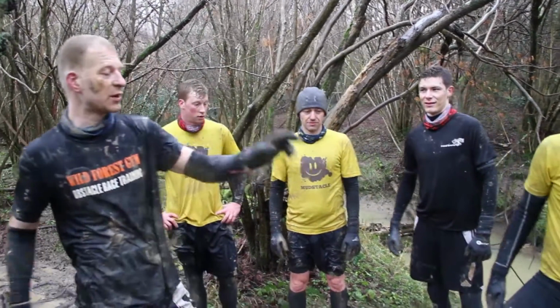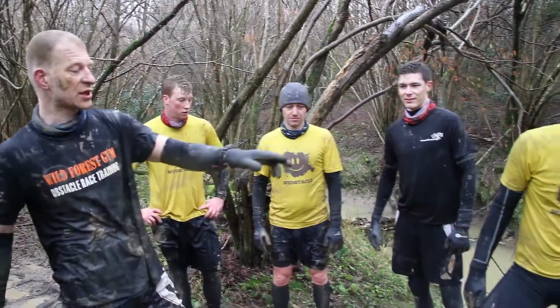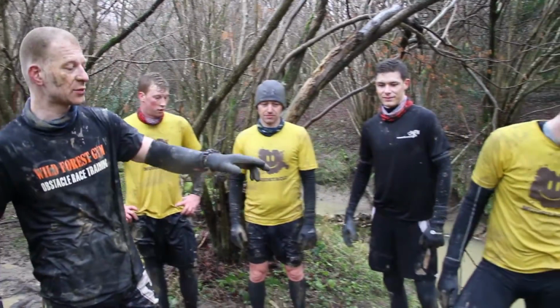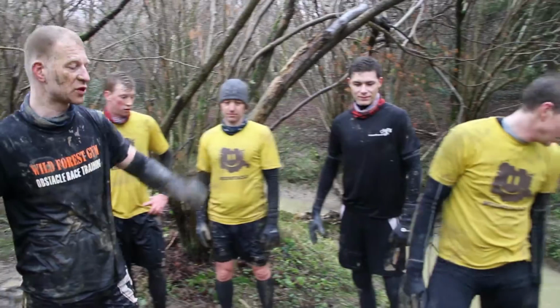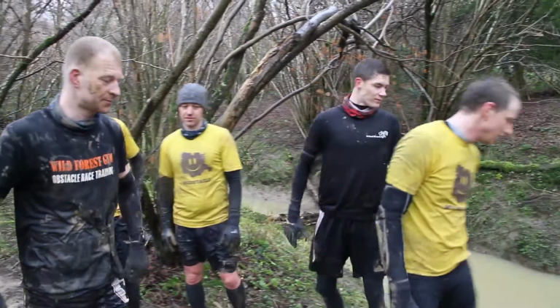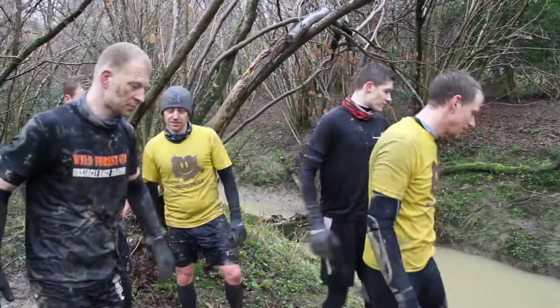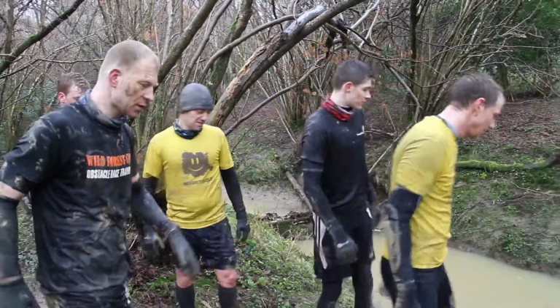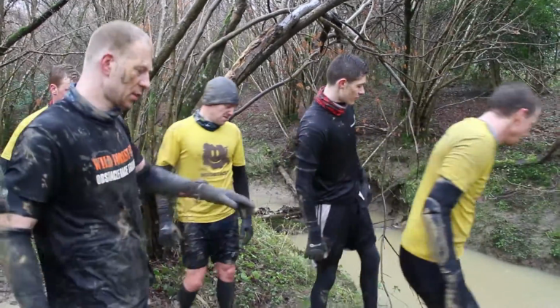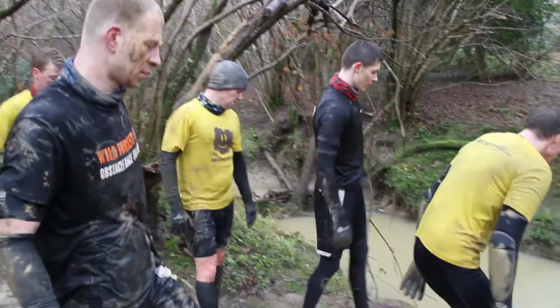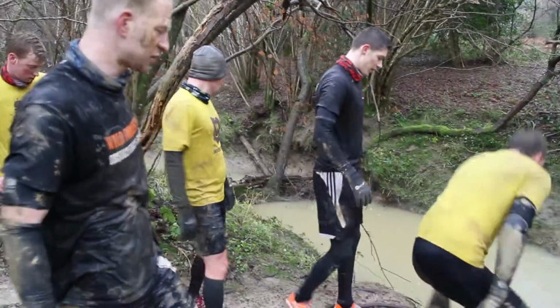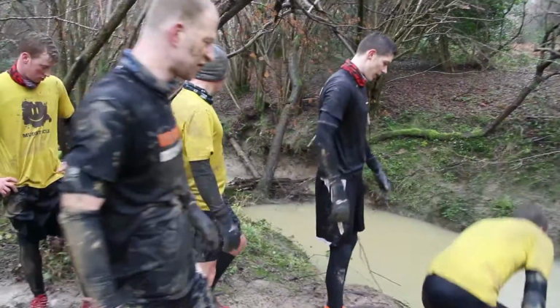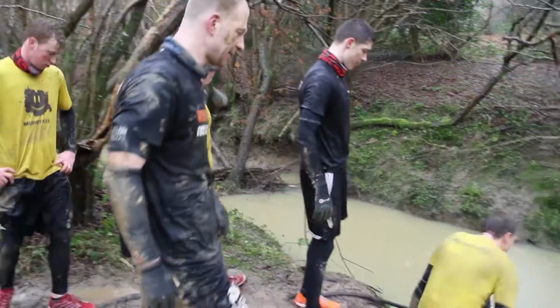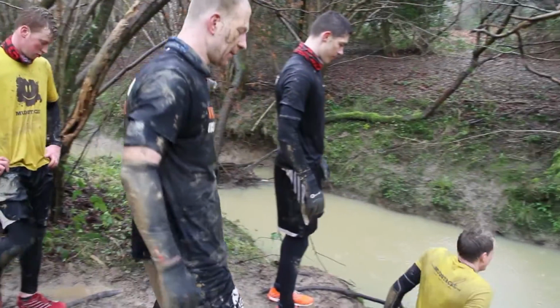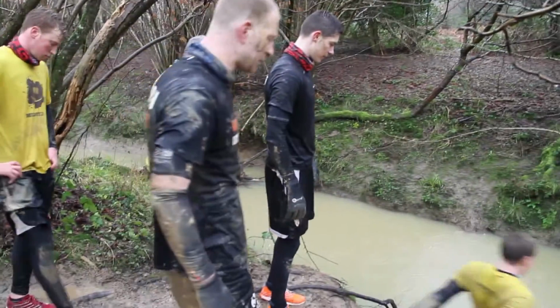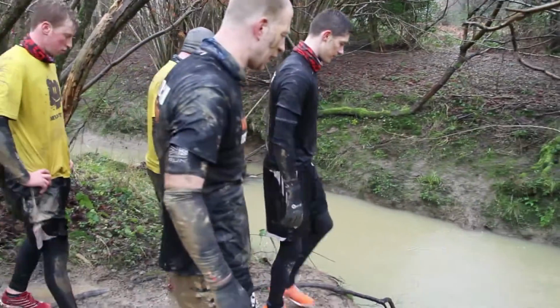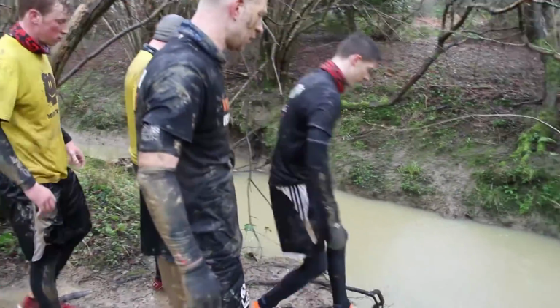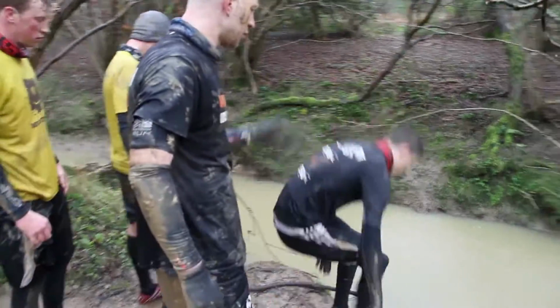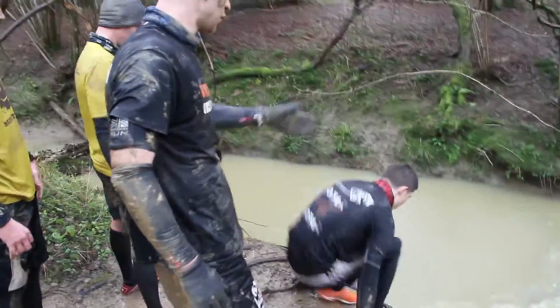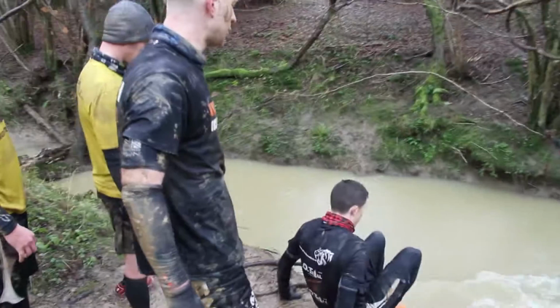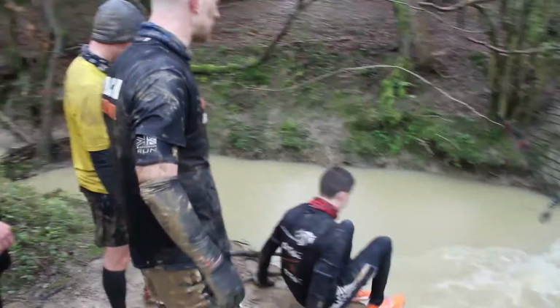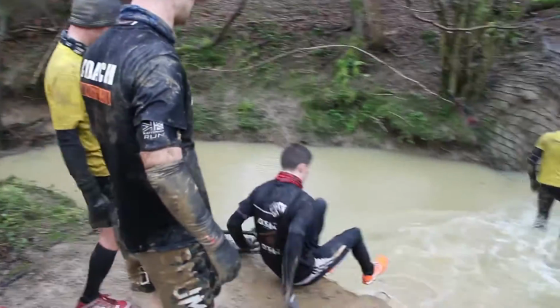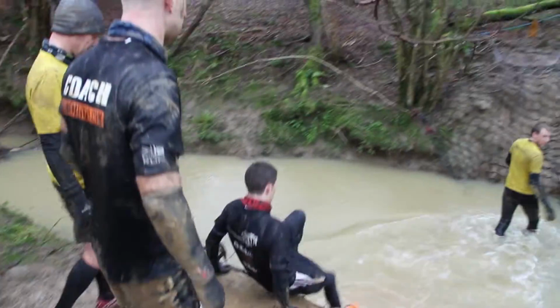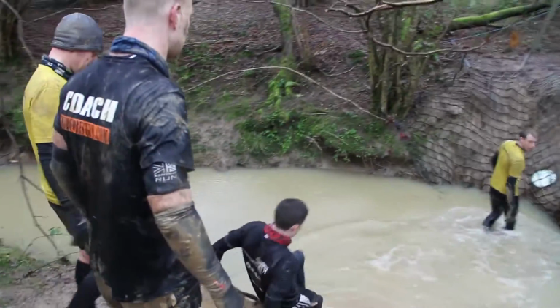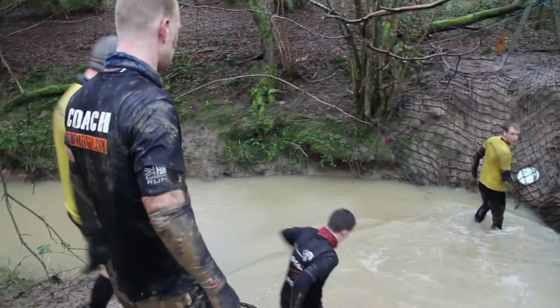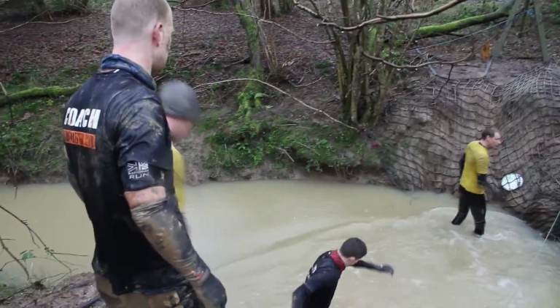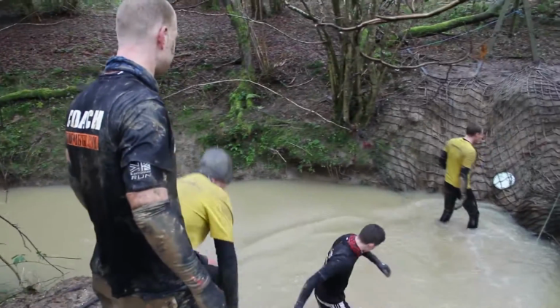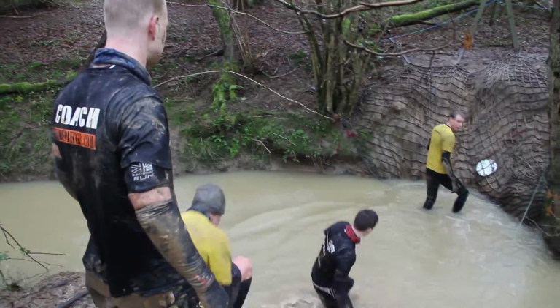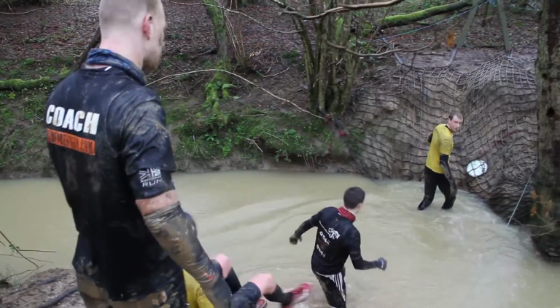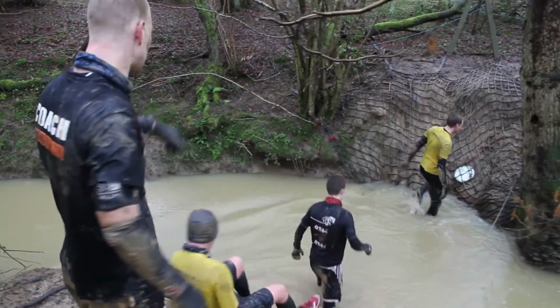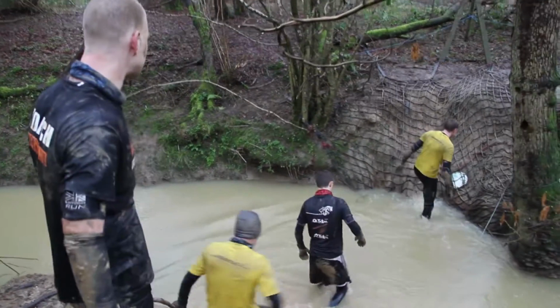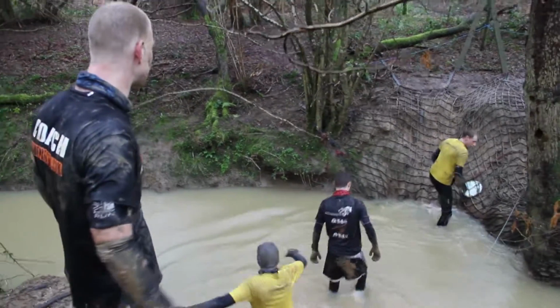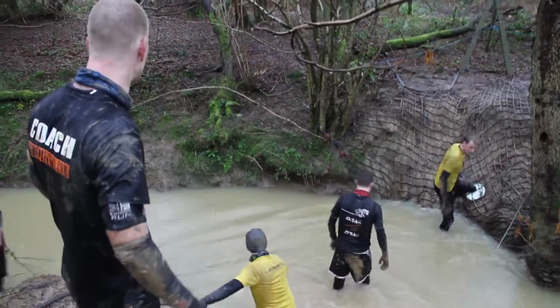First of all, let's go into the water. Watch your footing — be aware, not knowing what's in there. Just stay in the middle there.